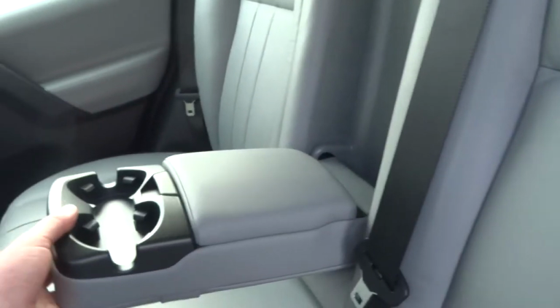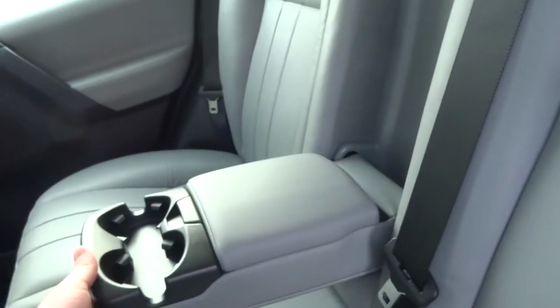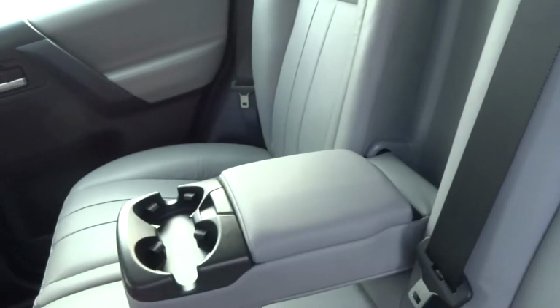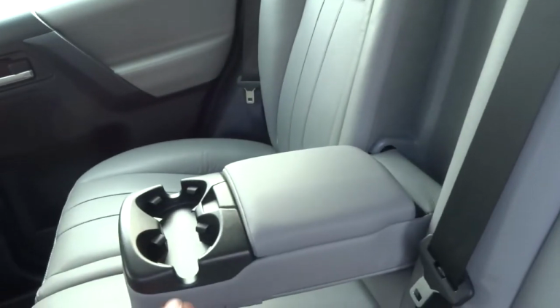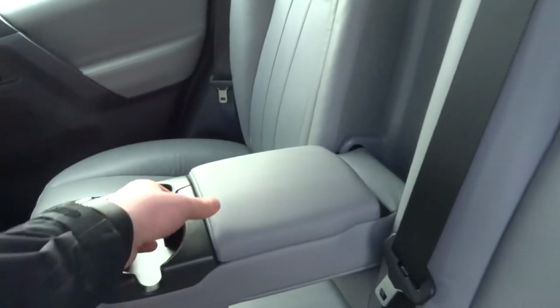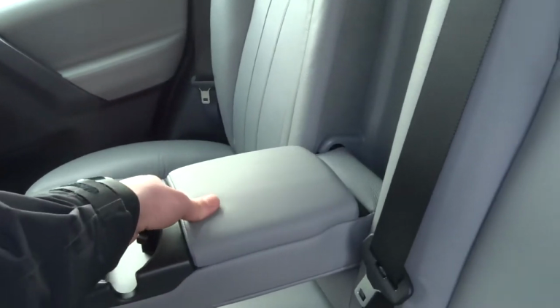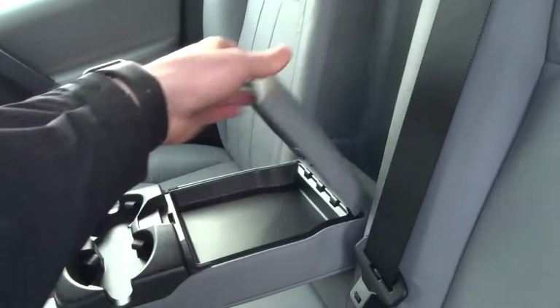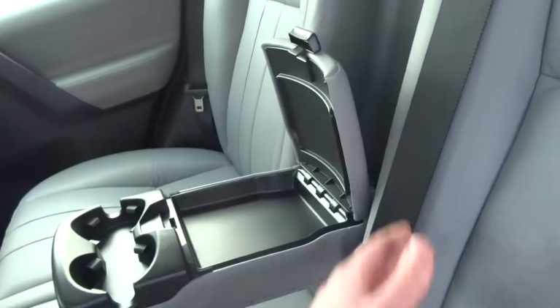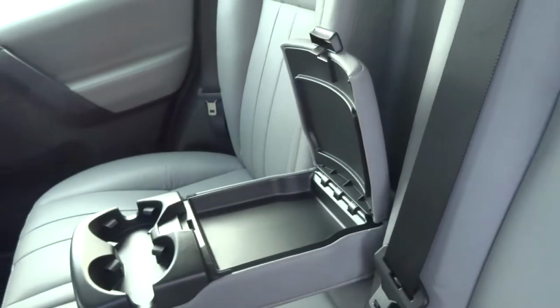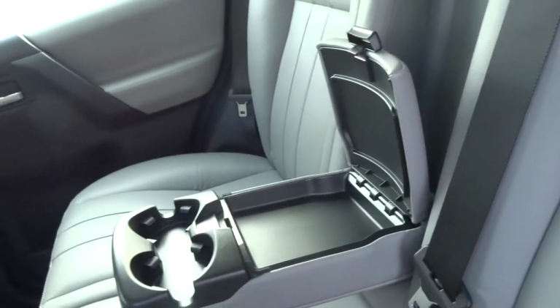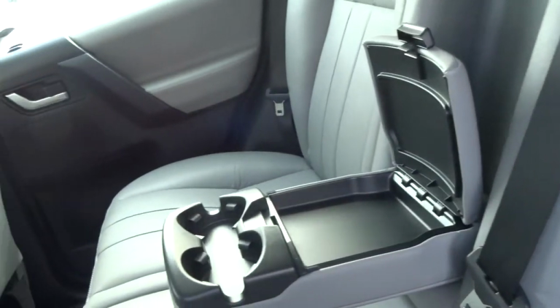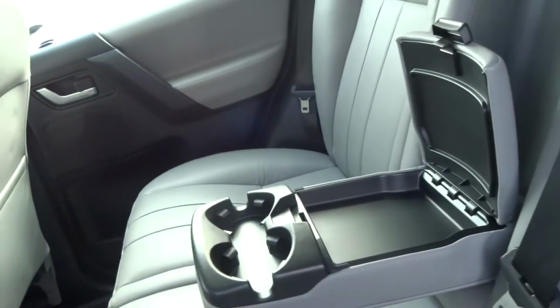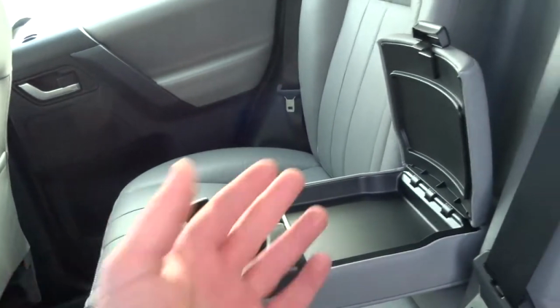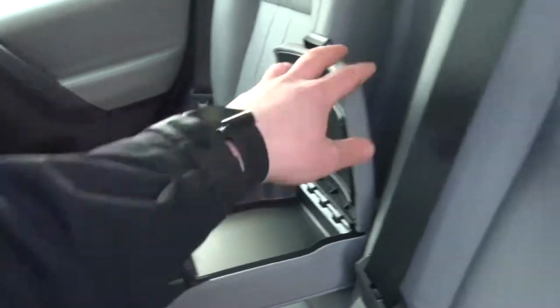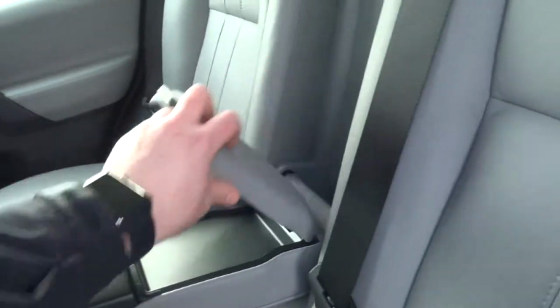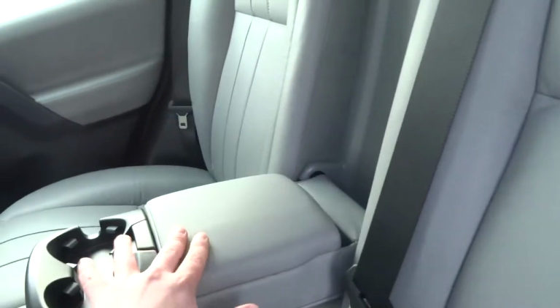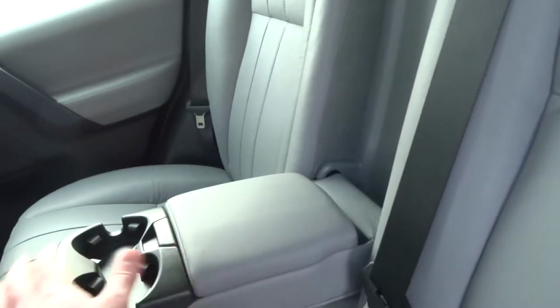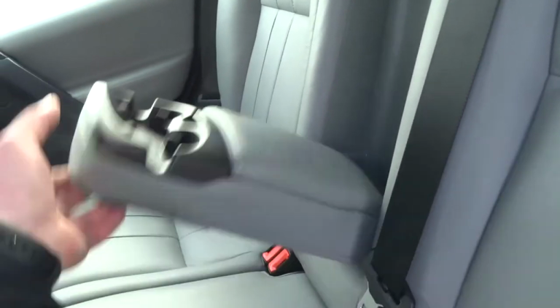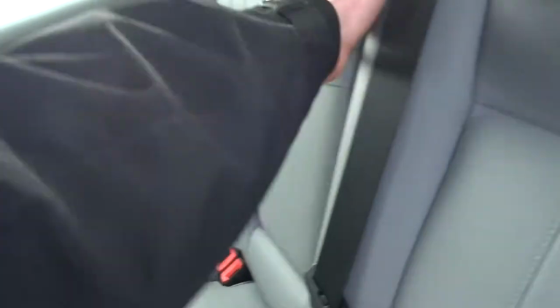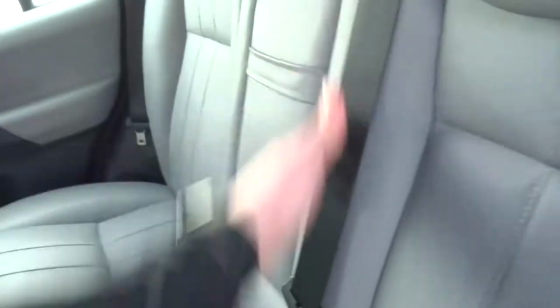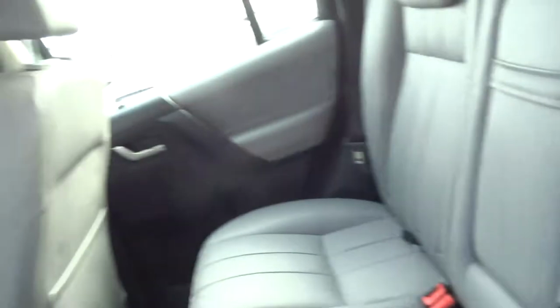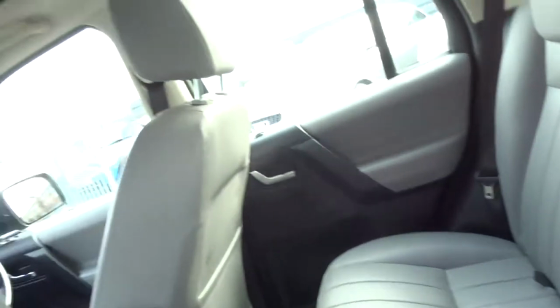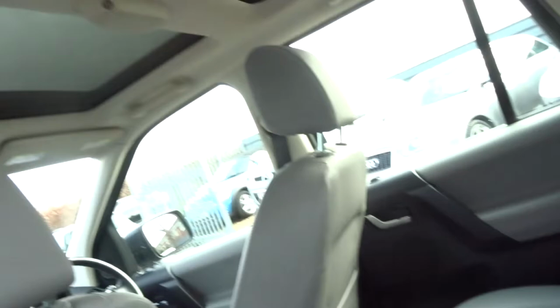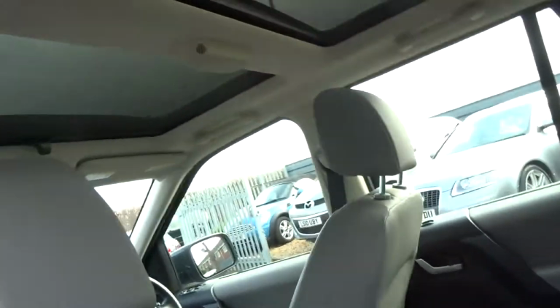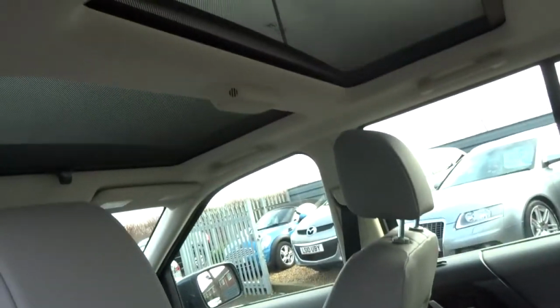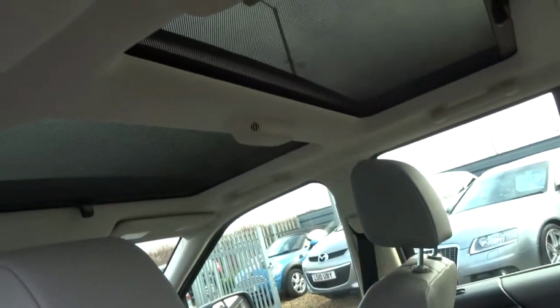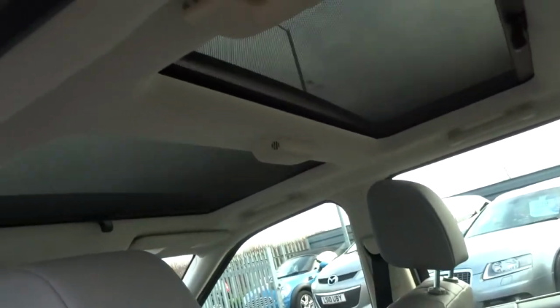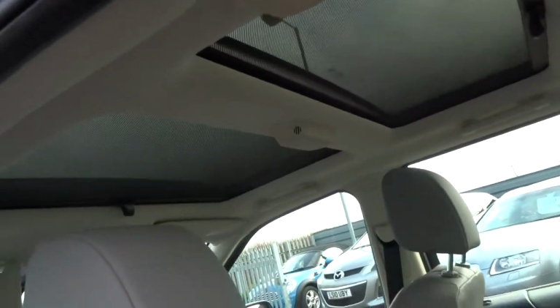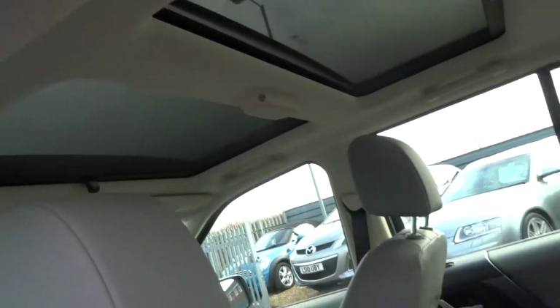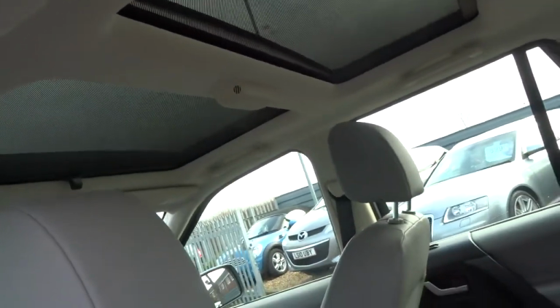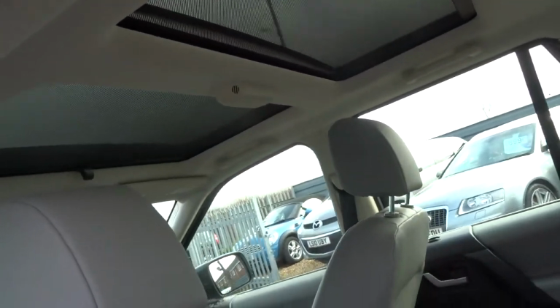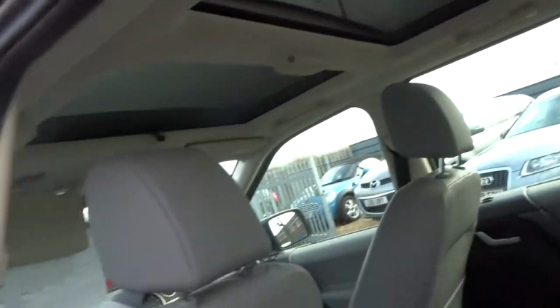You've got a central armrest in the back, two cup holders with some additional storage as well. This car also has the twin sunroof with the sun blinds.